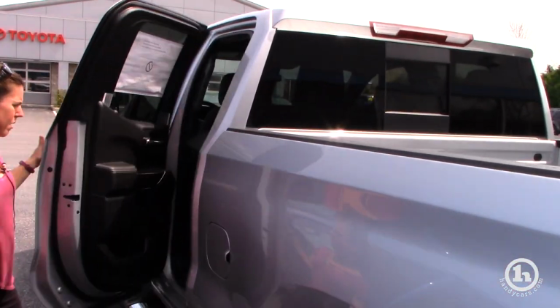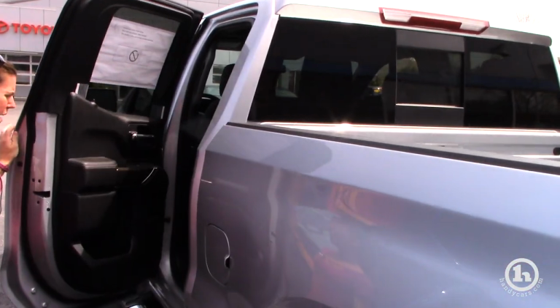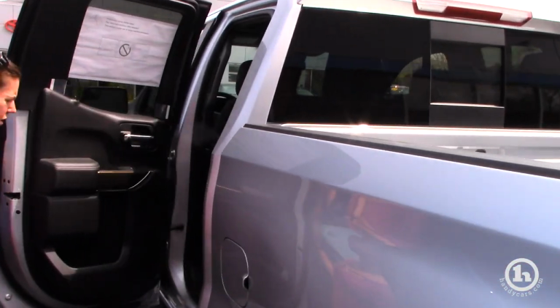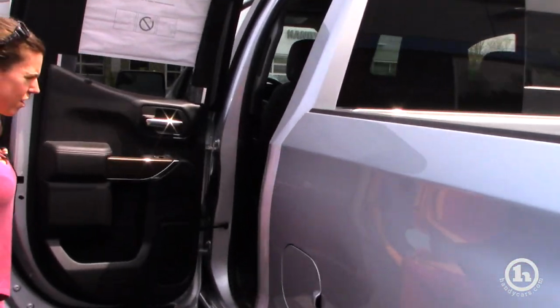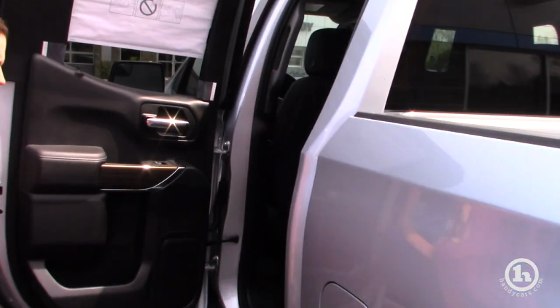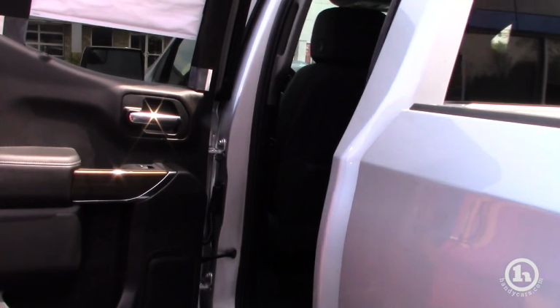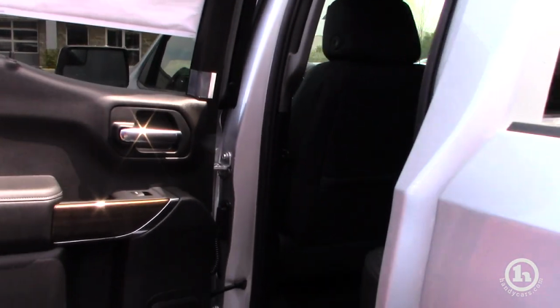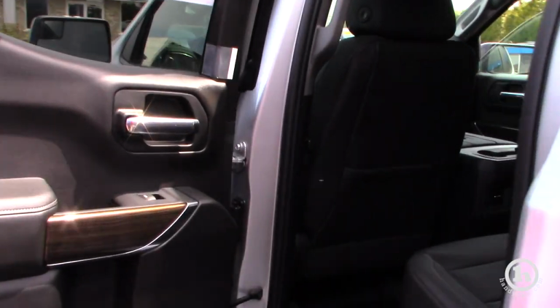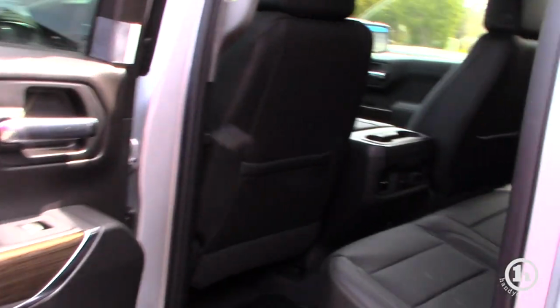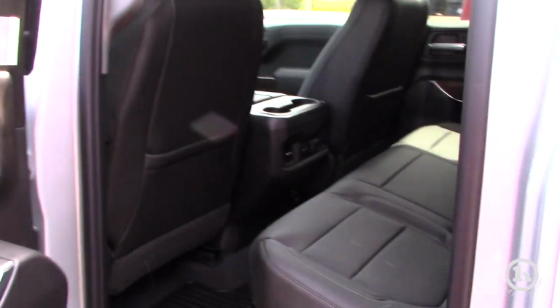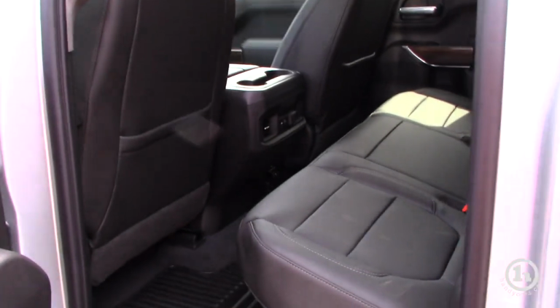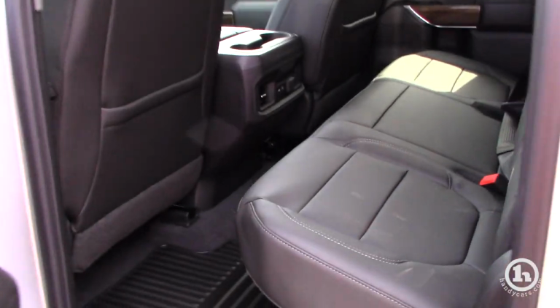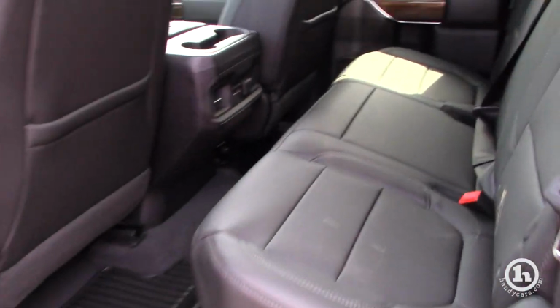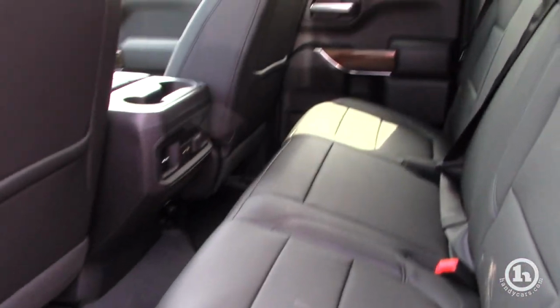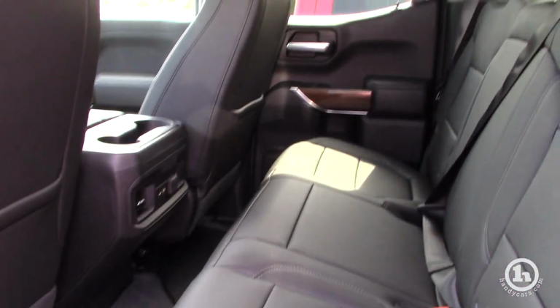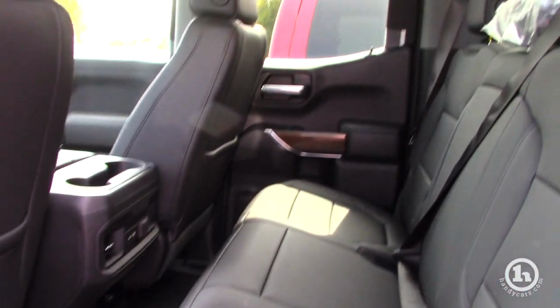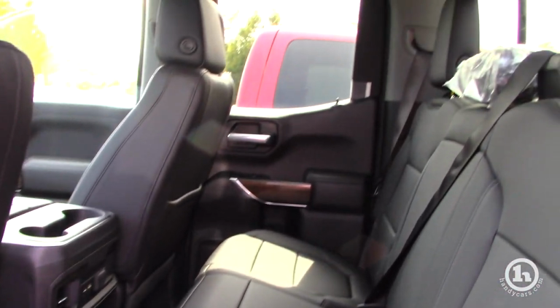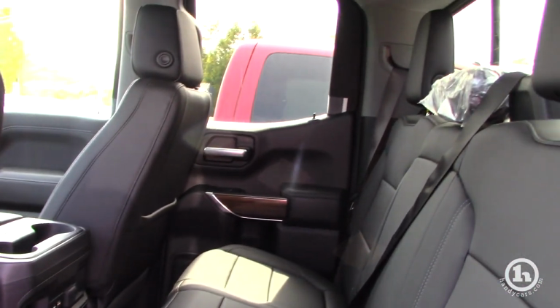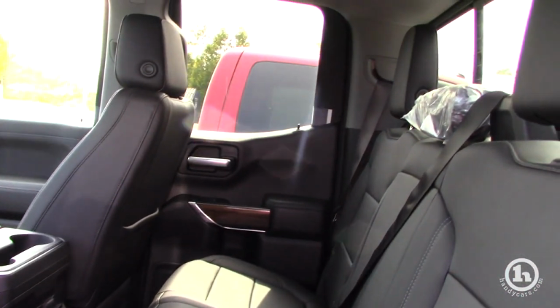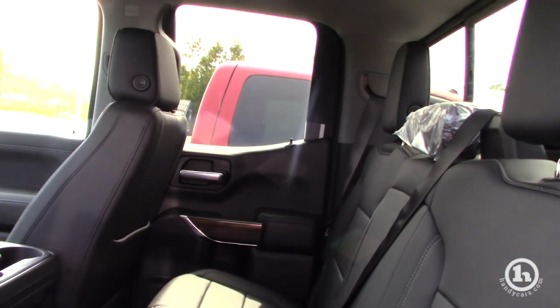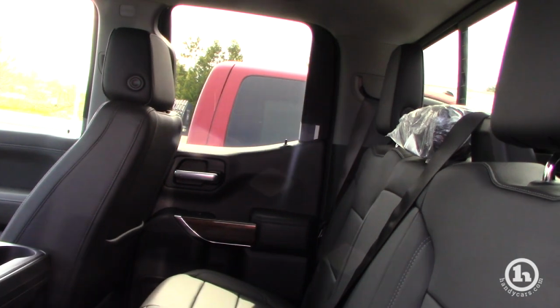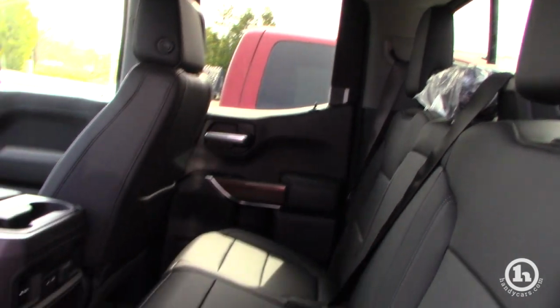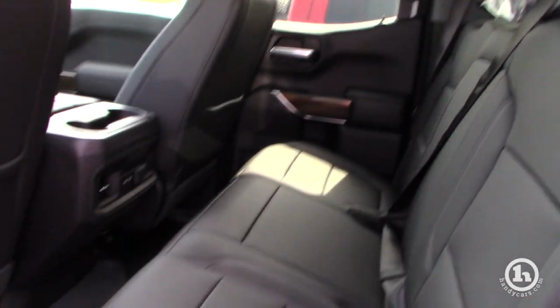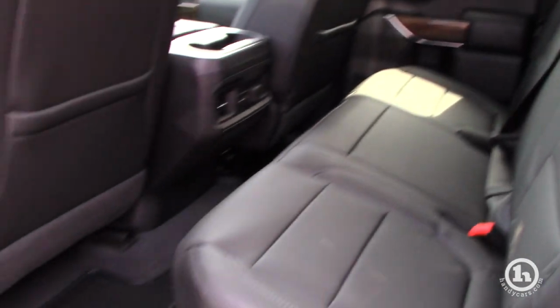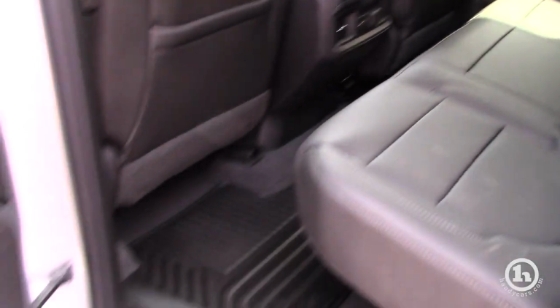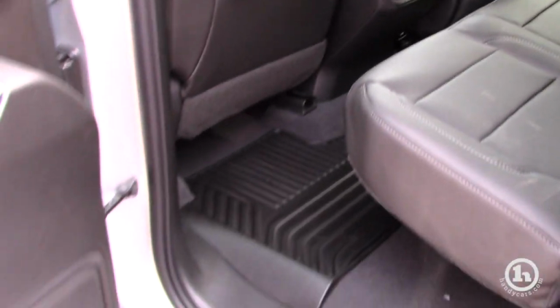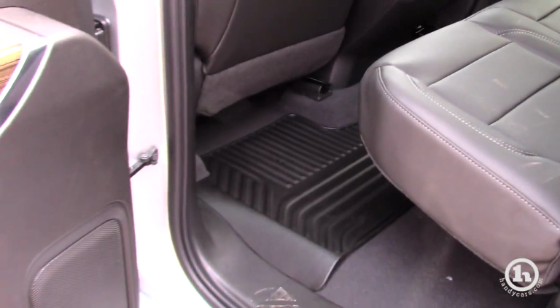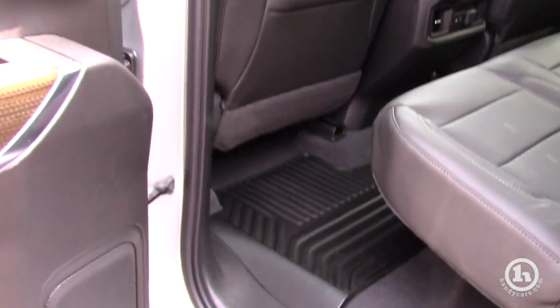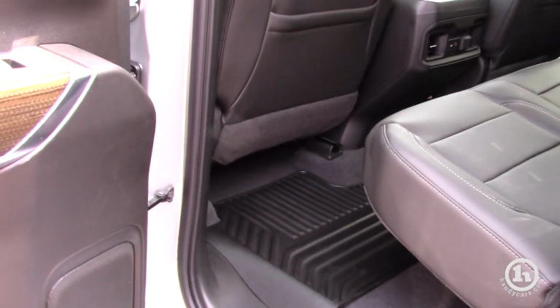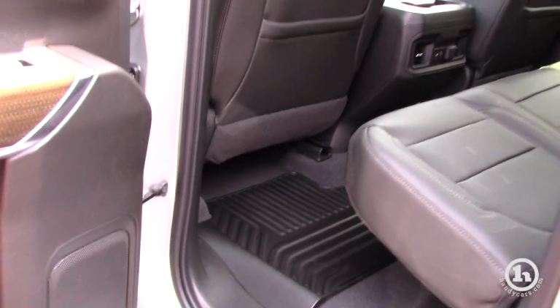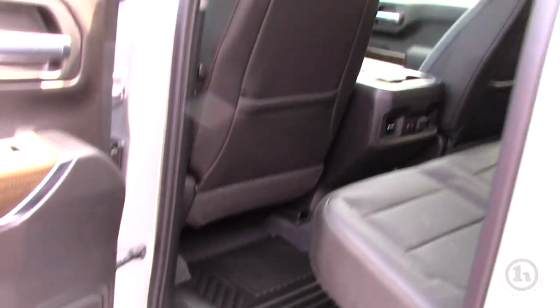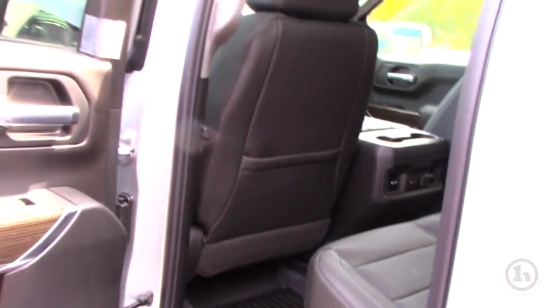Back to the leather interior — this one has some small mats. We can order you, like we had mentioned yesterday, the floor mats that we had quoted you.